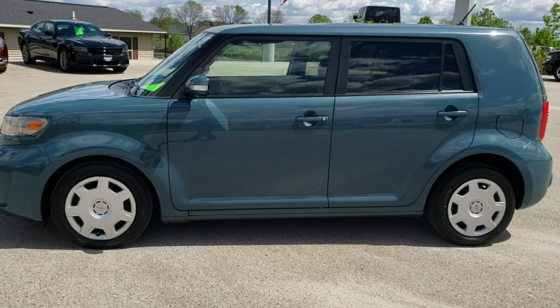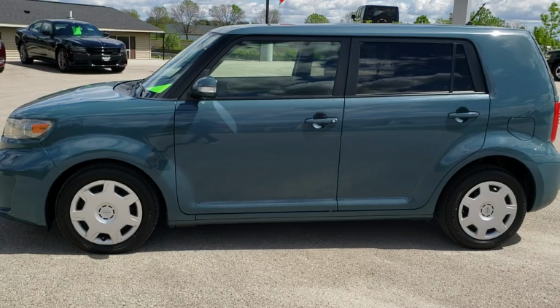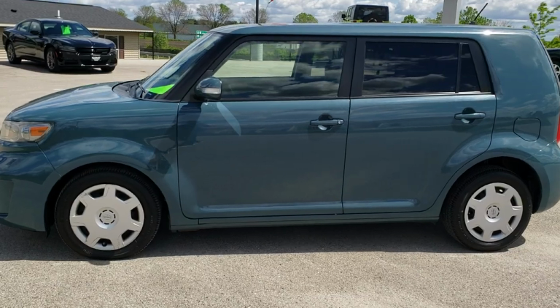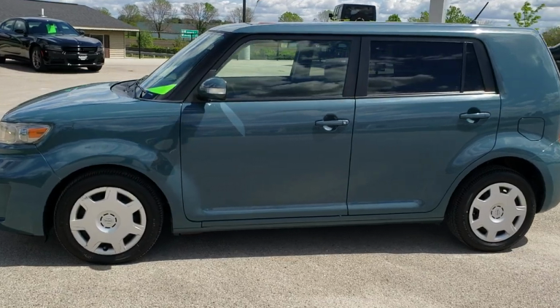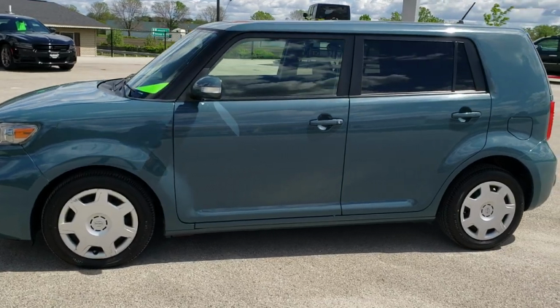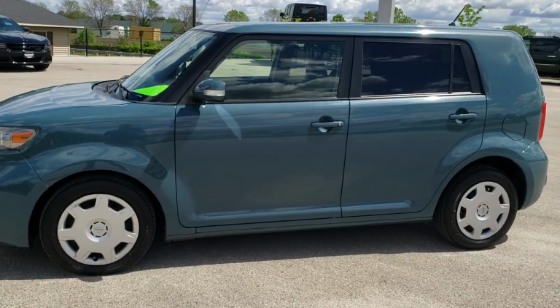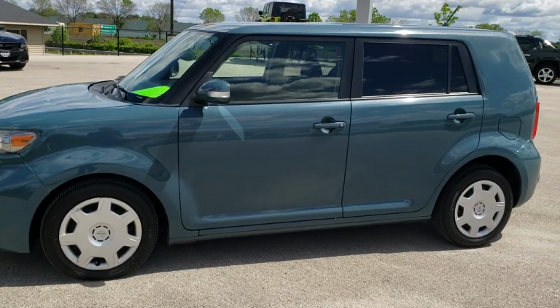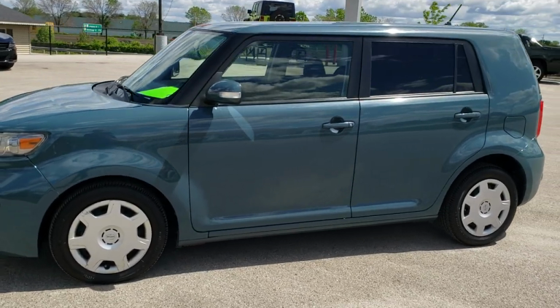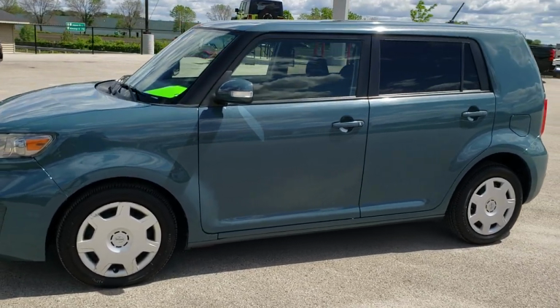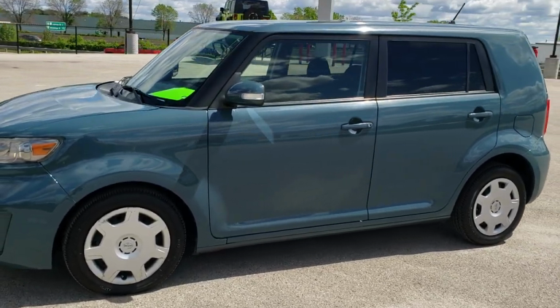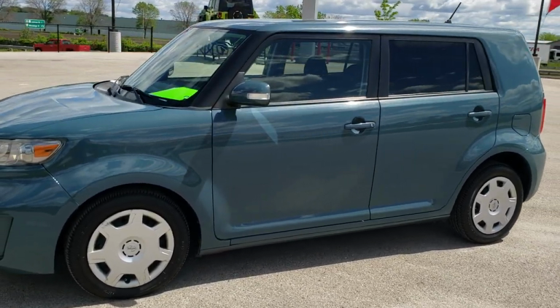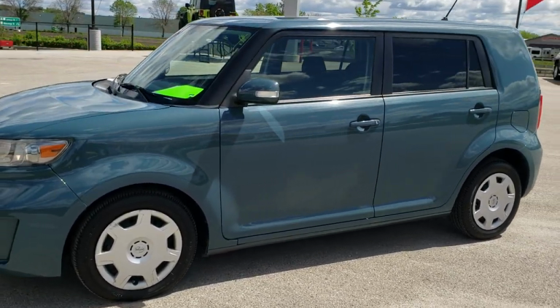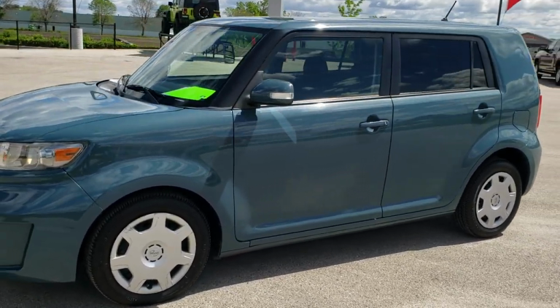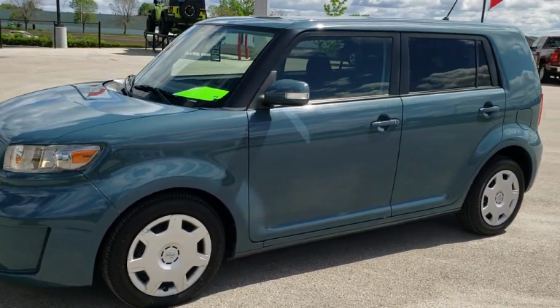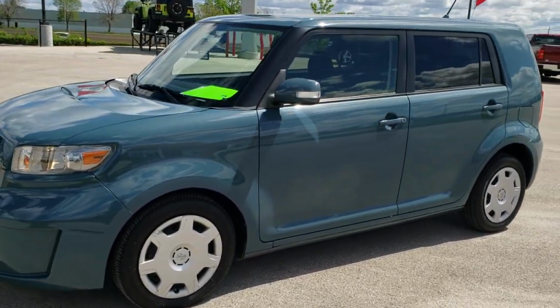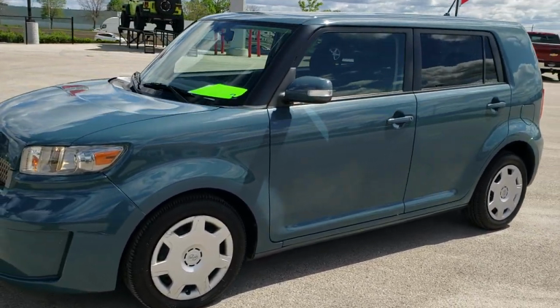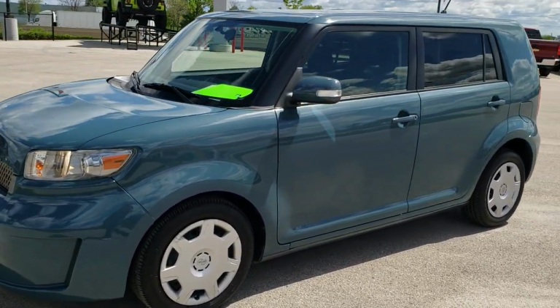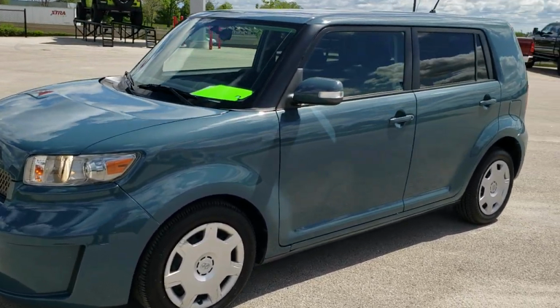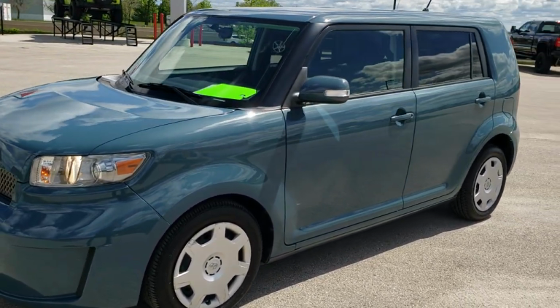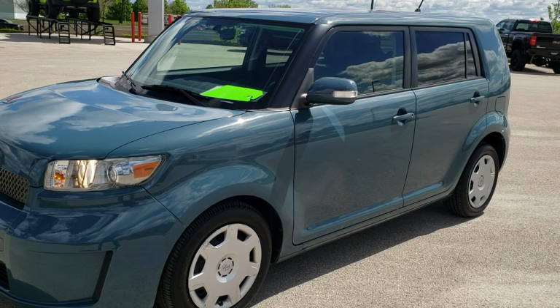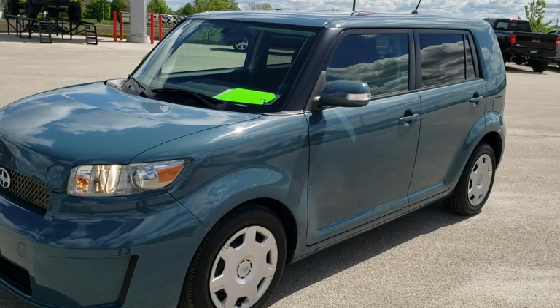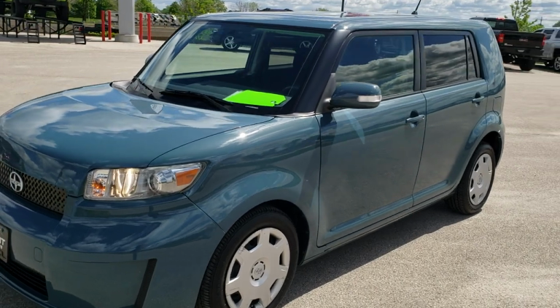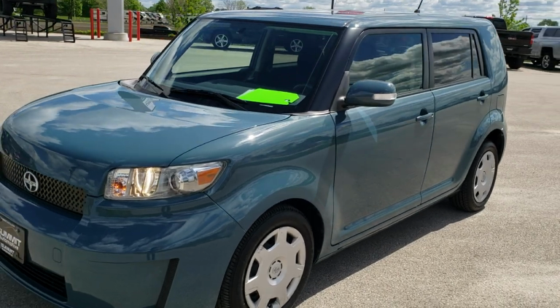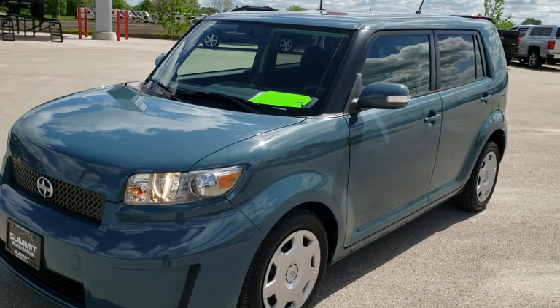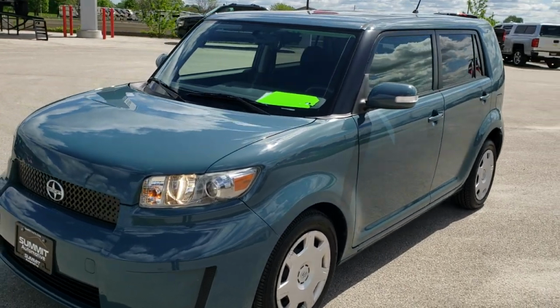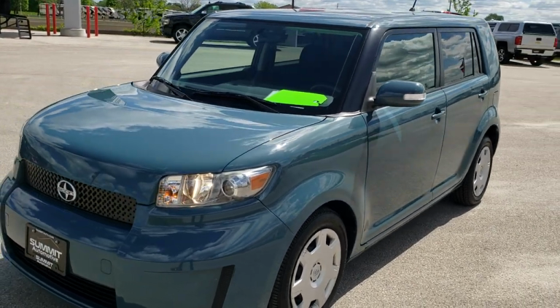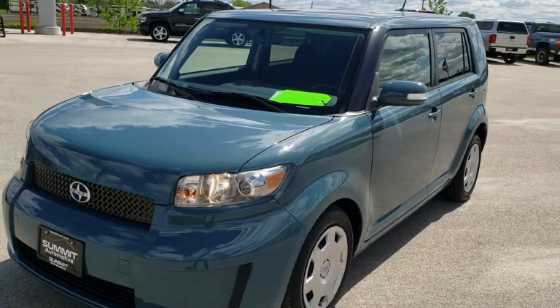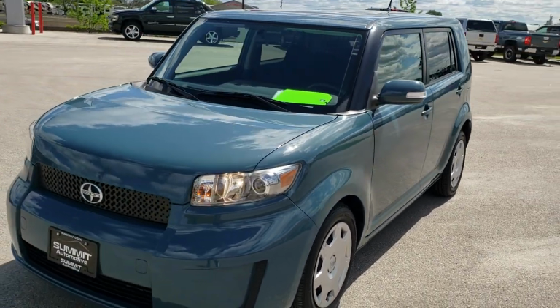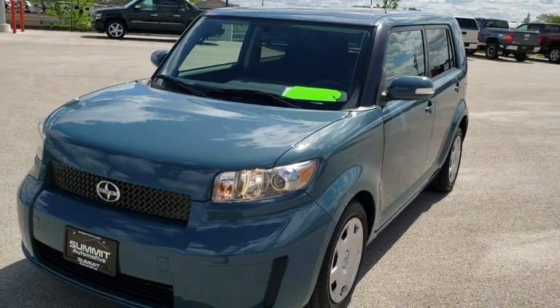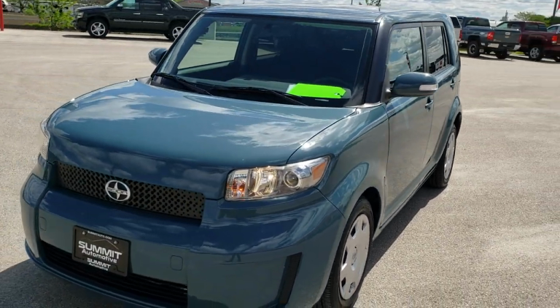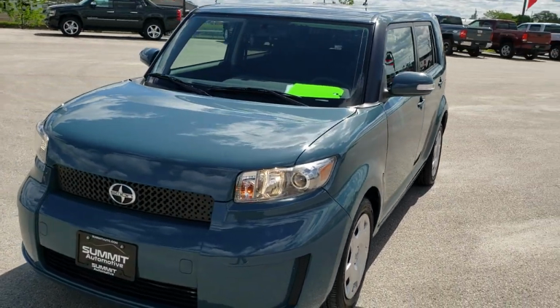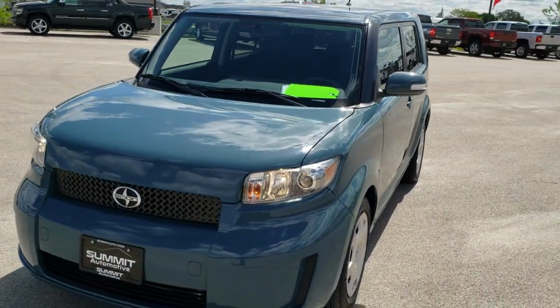This is StockNord 20T116B. We are here at Summit Automotive in Fond du Lac, Wisconsin, your new and used car headquarters.